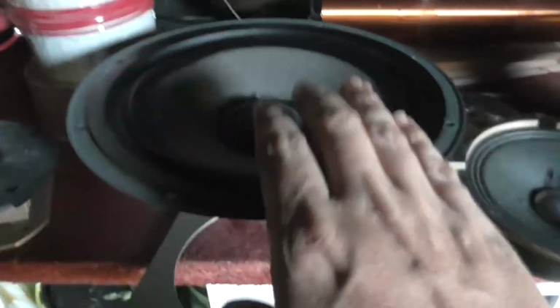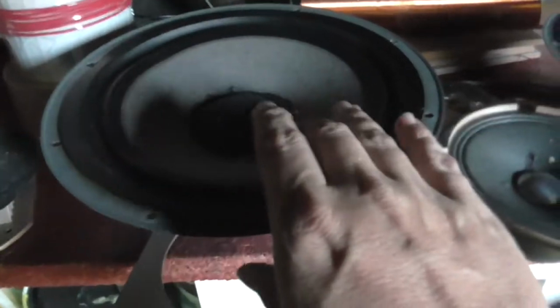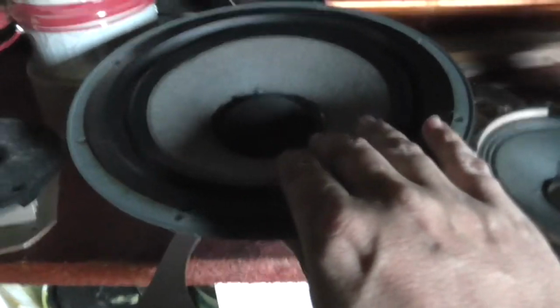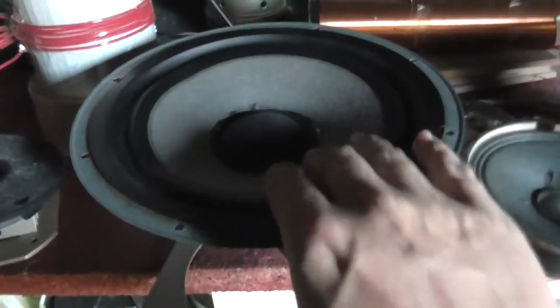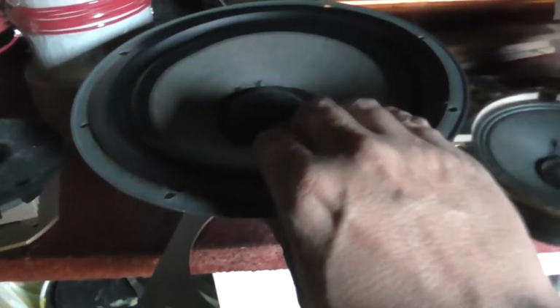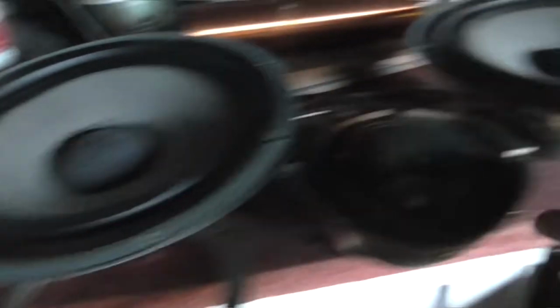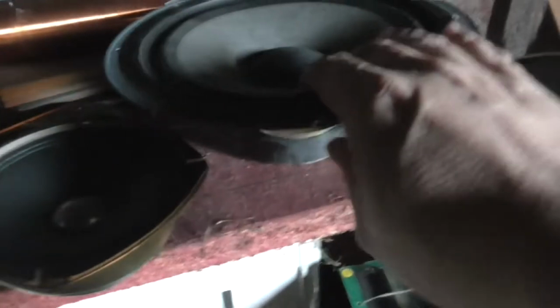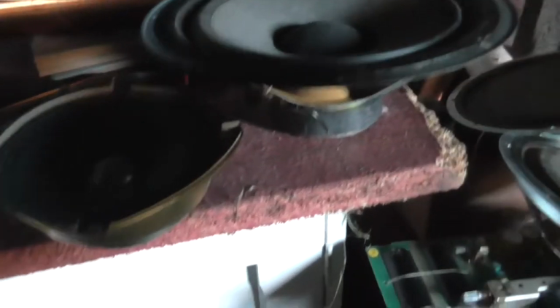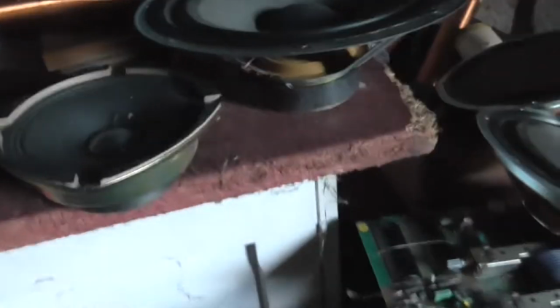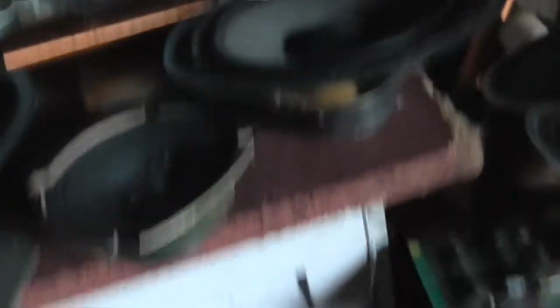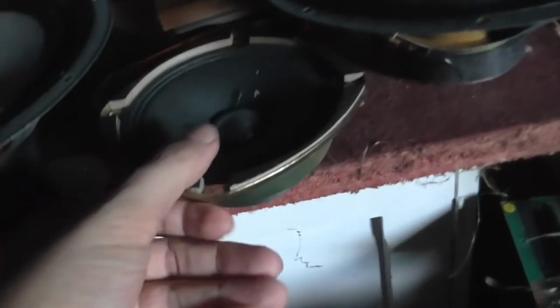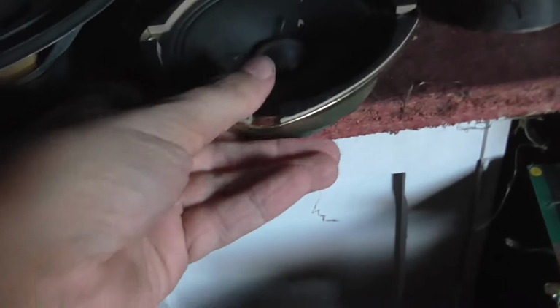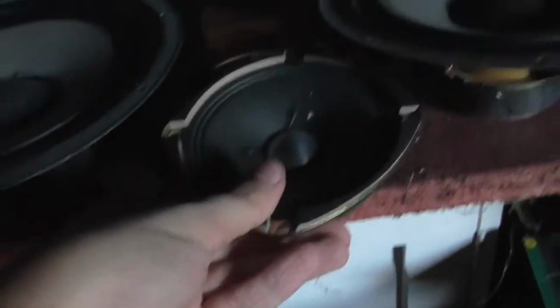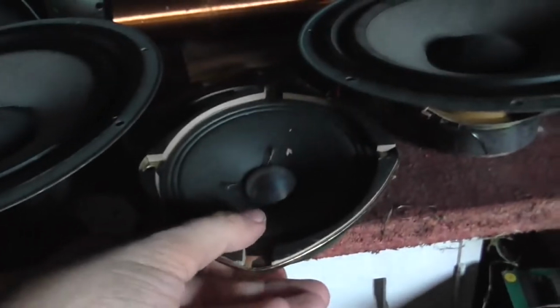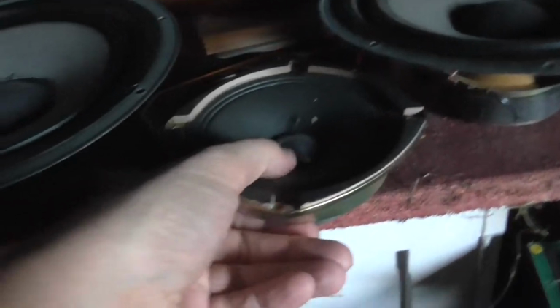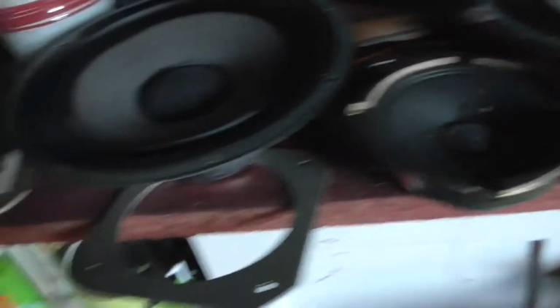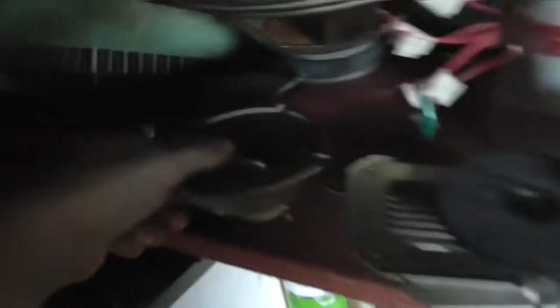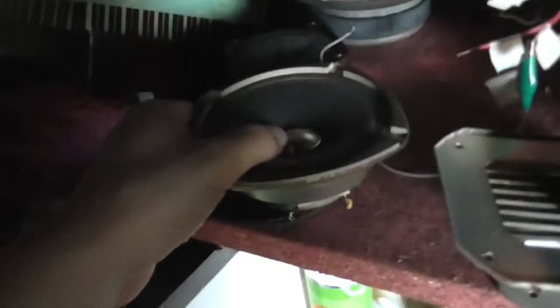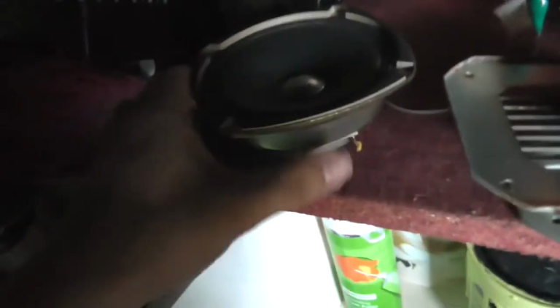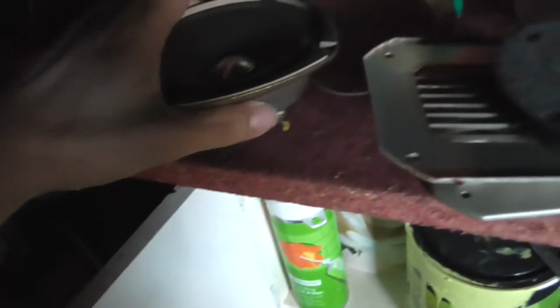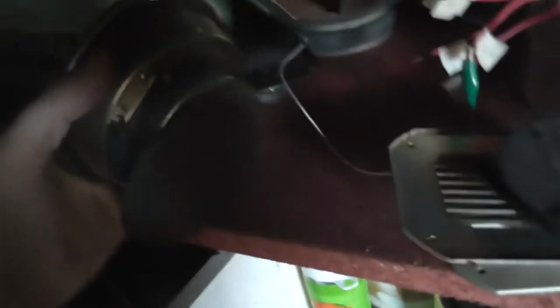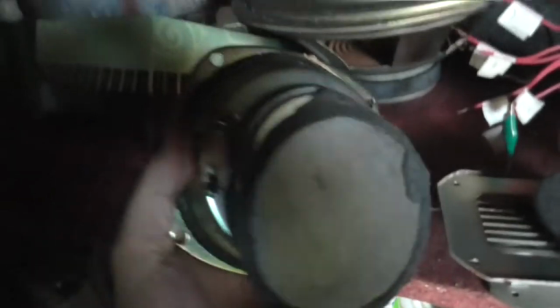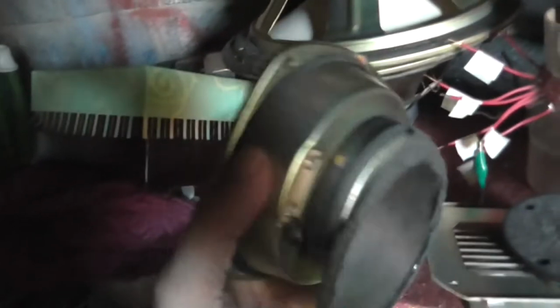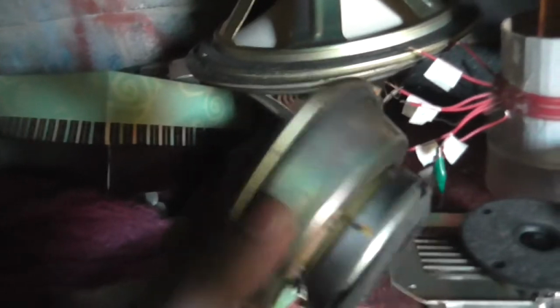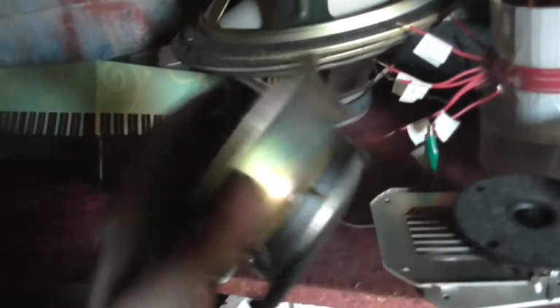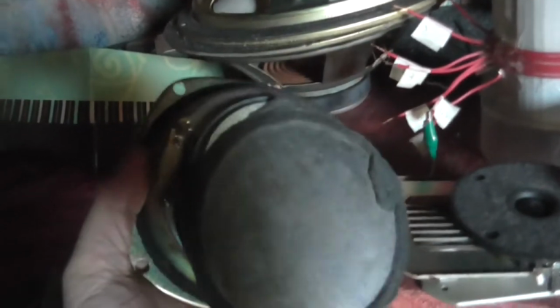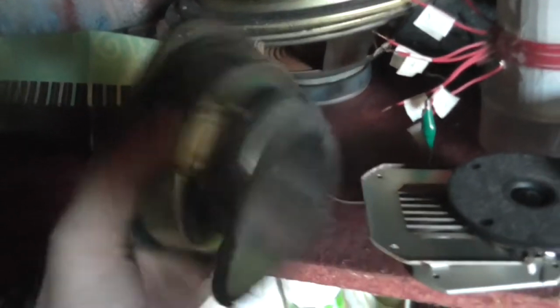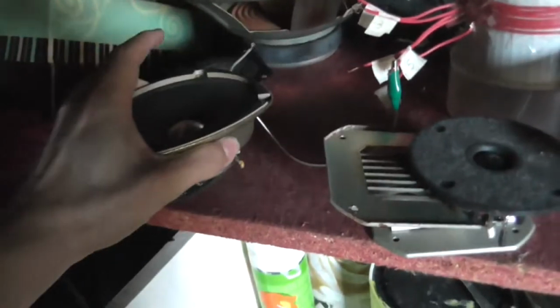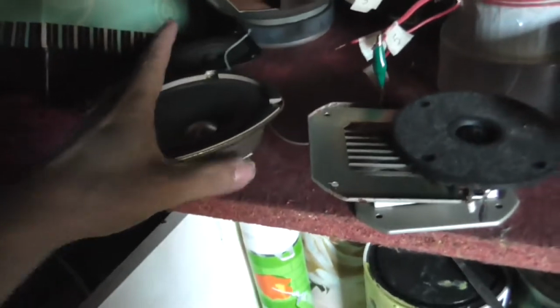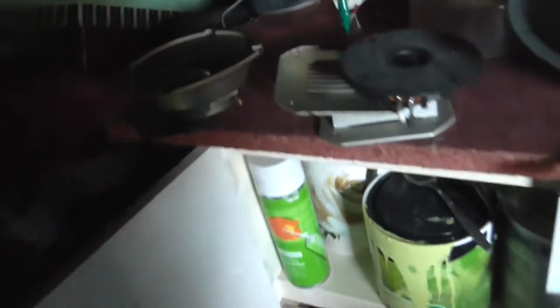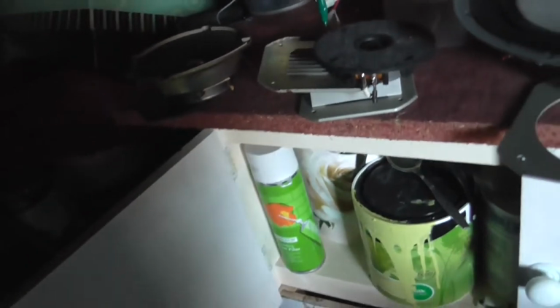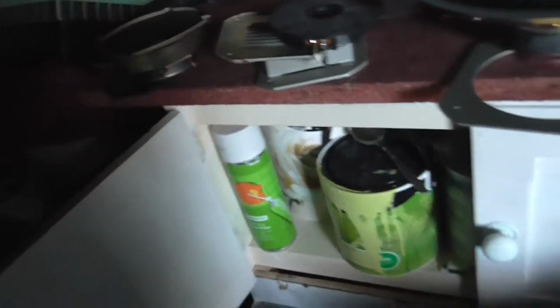These two might be. I've also got some mid-range speakers. I'm not sure what I'm going to use those for, but you can tell they're mid-range speakers because they're fully closed and they're not small enough to be a tweeter.